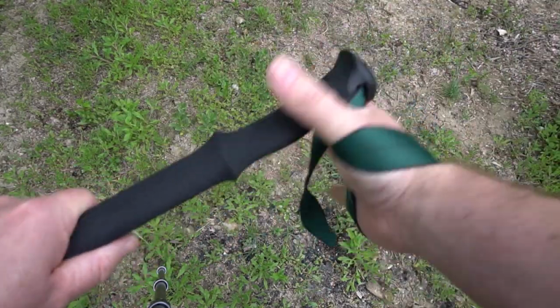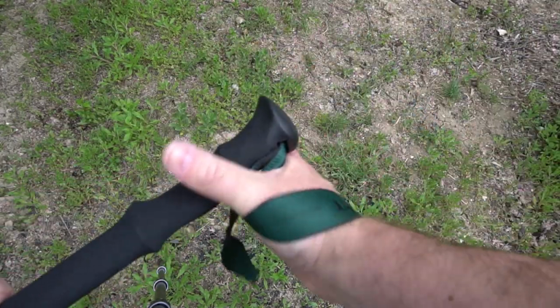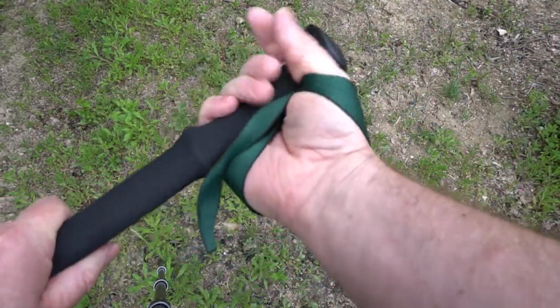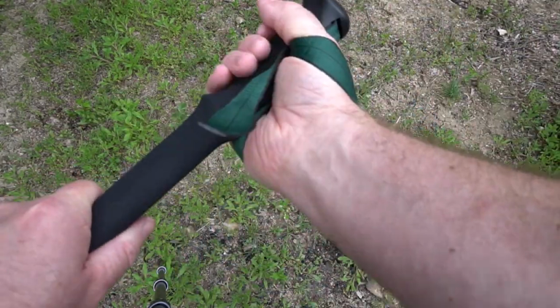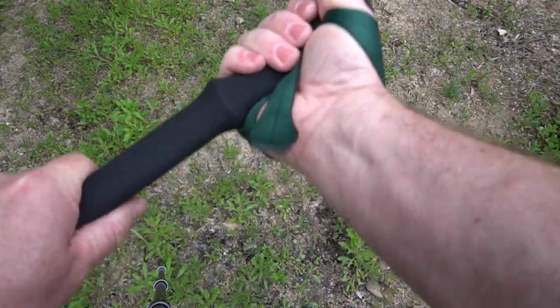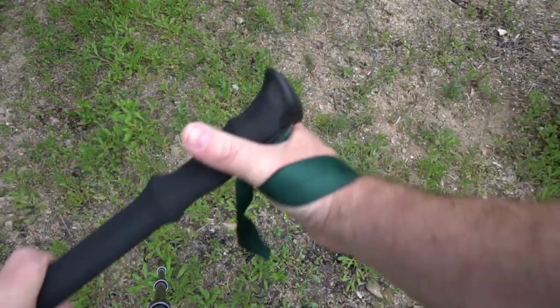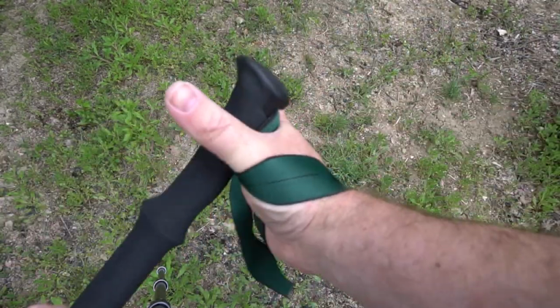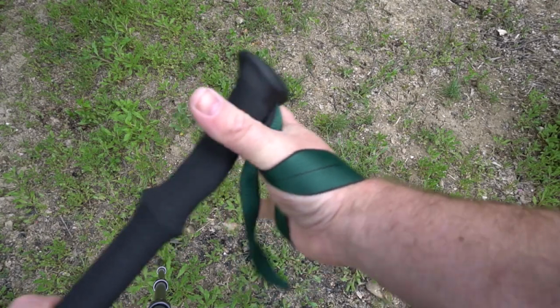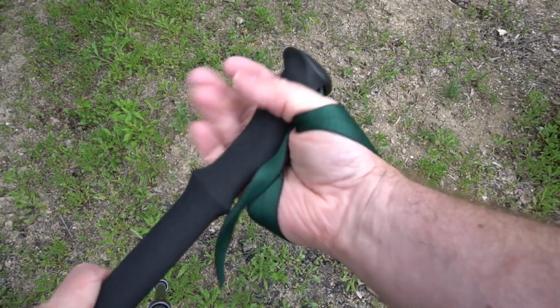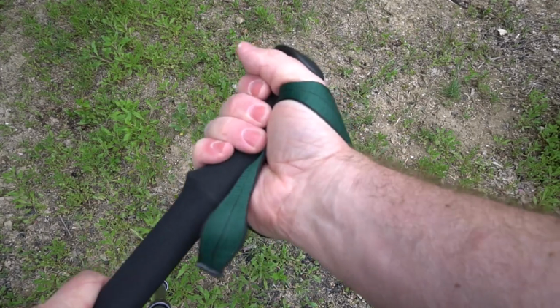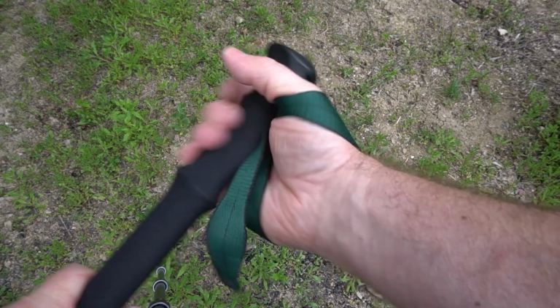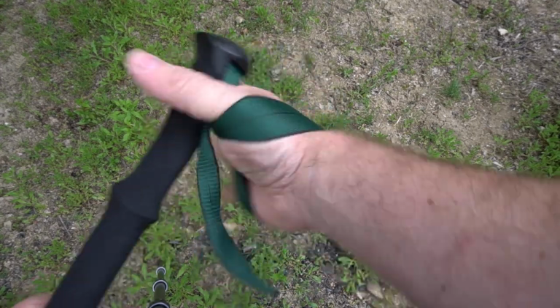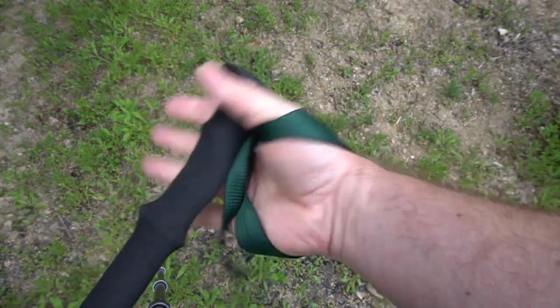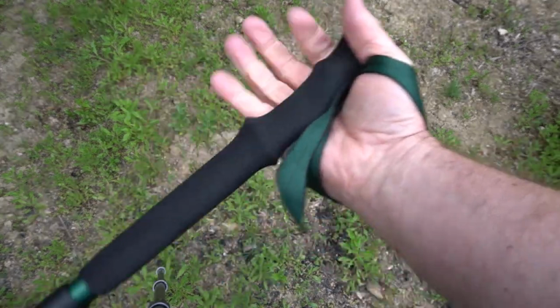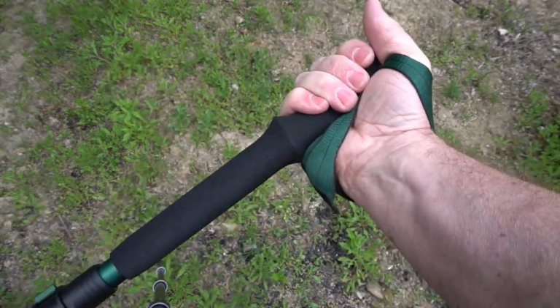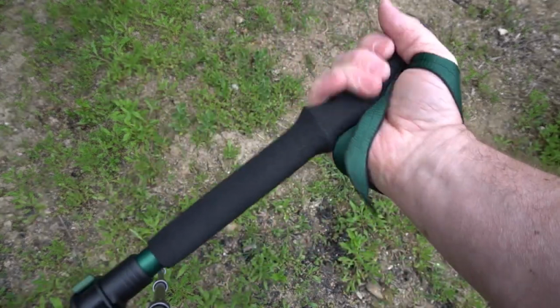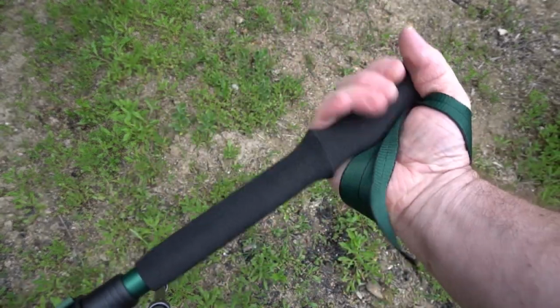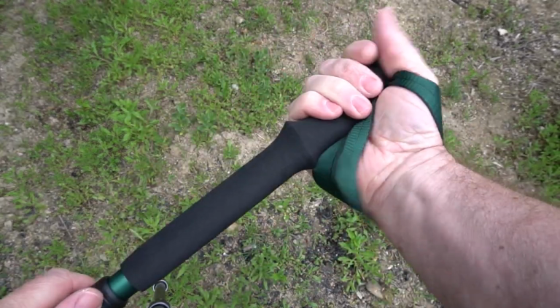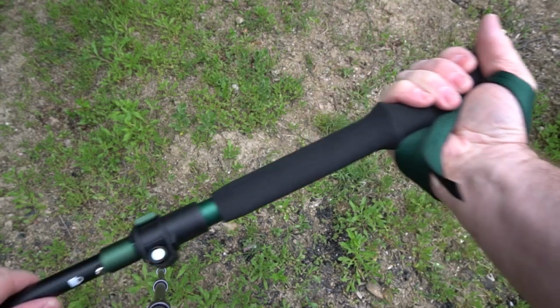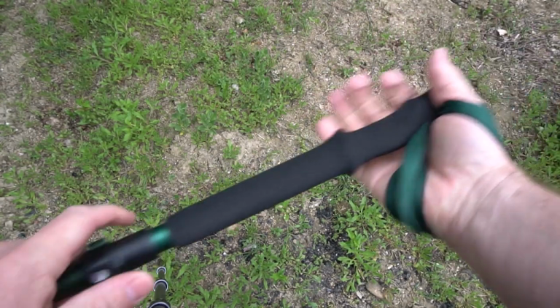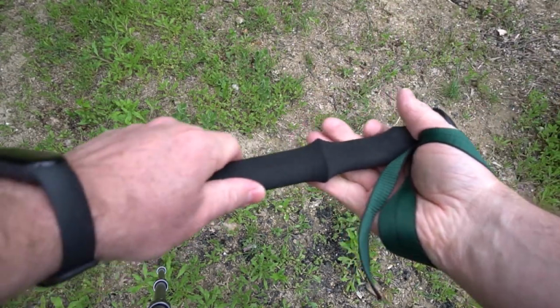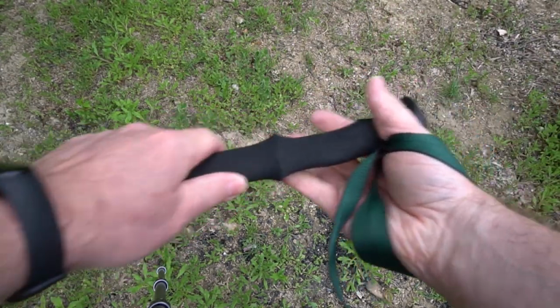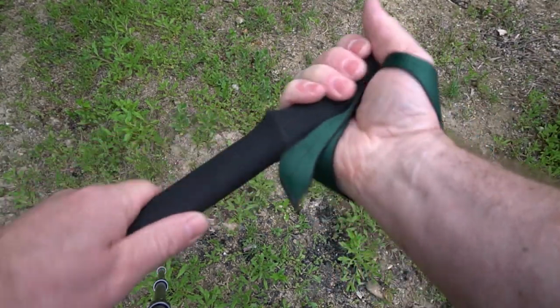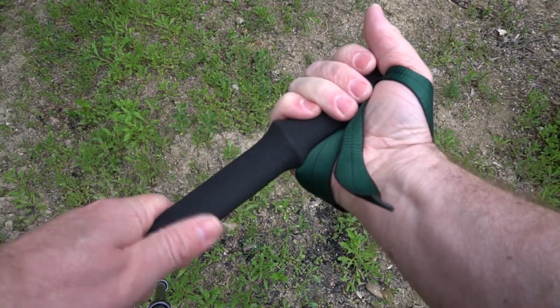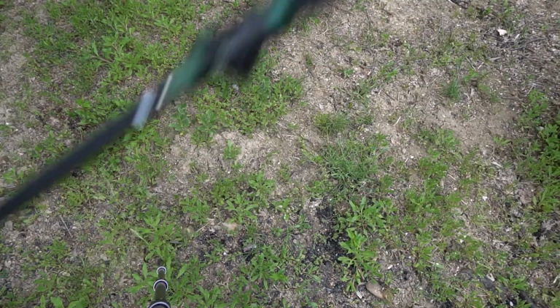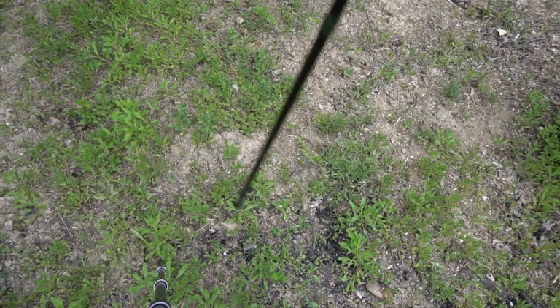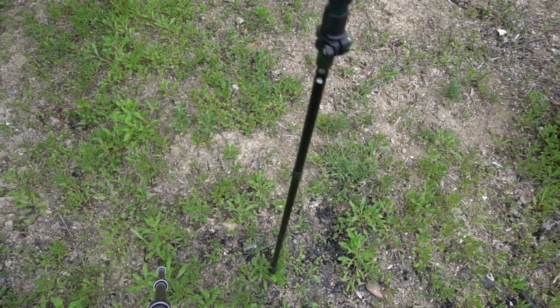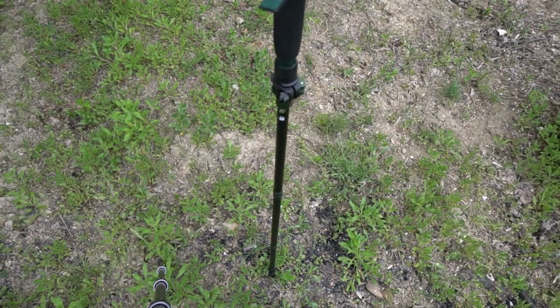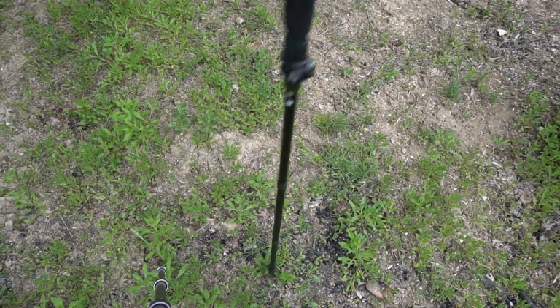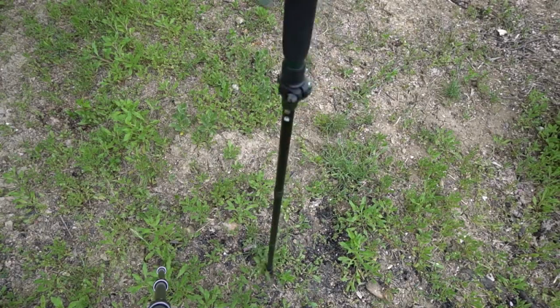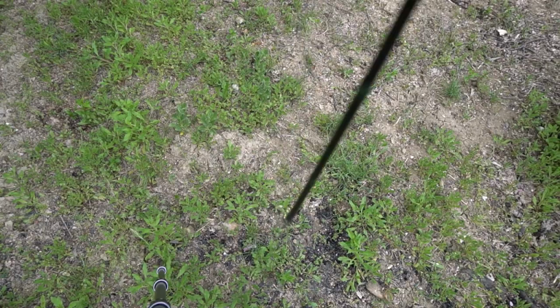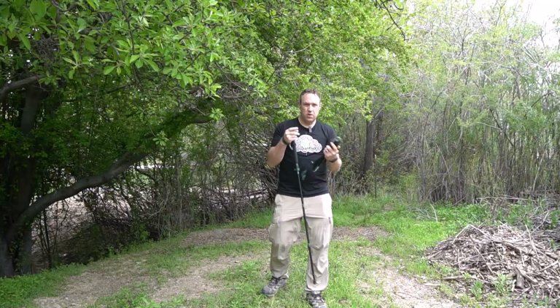These straps are nice — you can pull down here to reduce some of the weight on holding it if you want to be lazy. This grip is nice, it's padded and fits well.